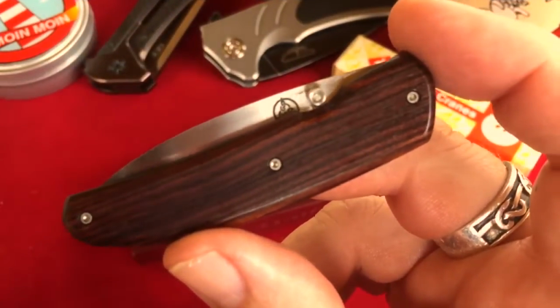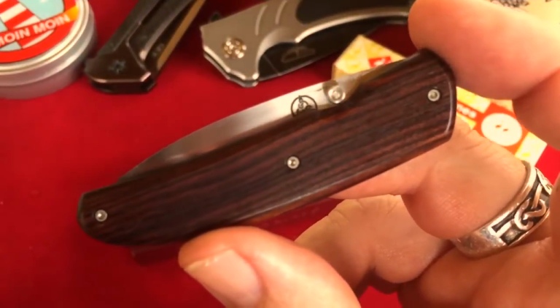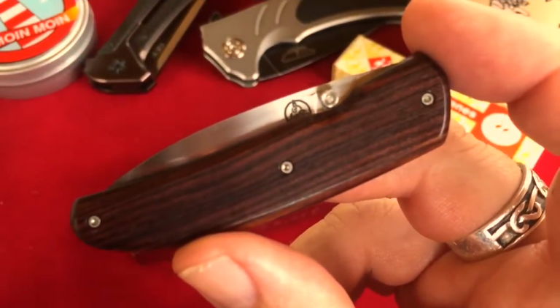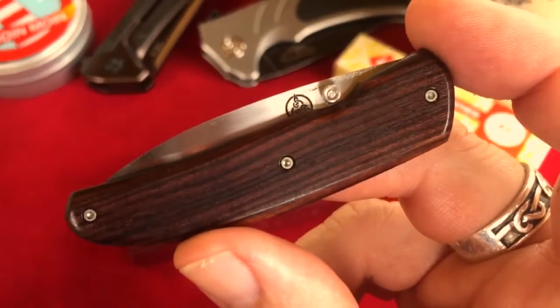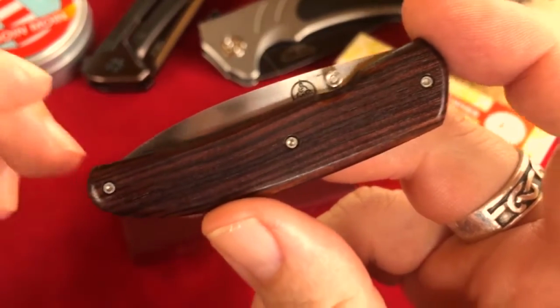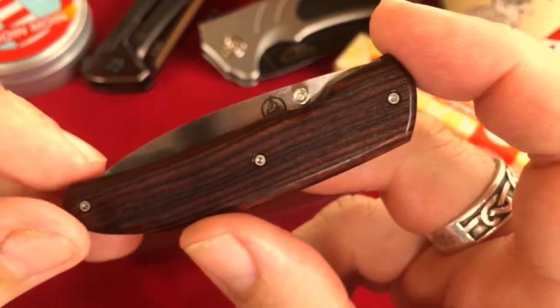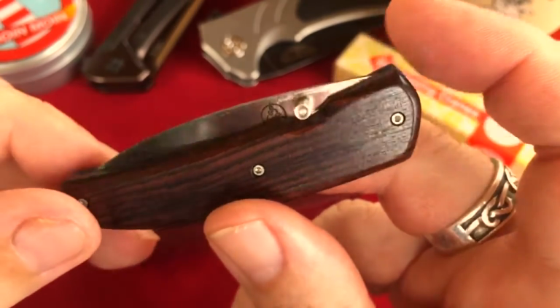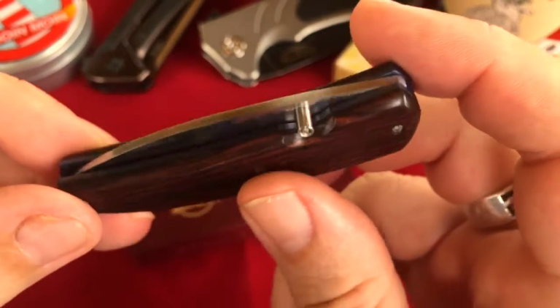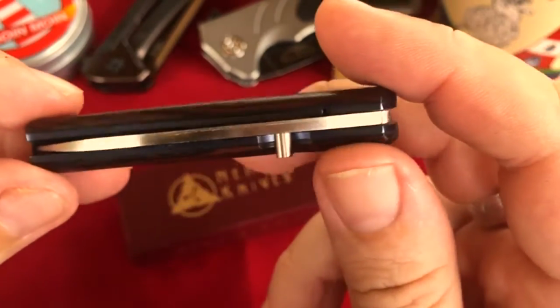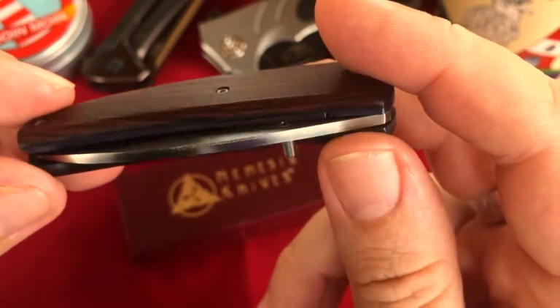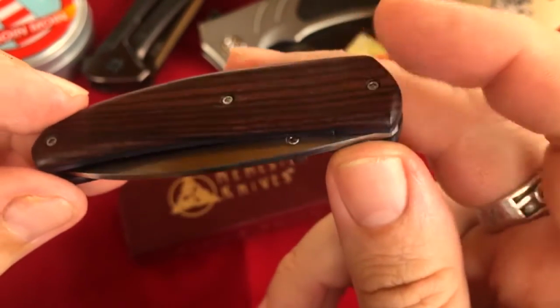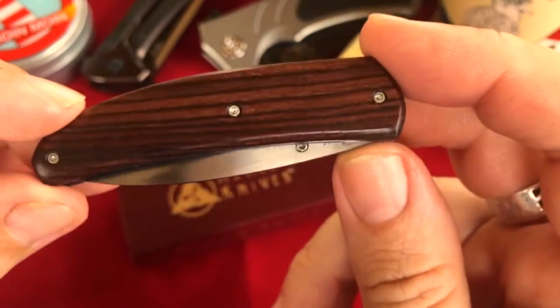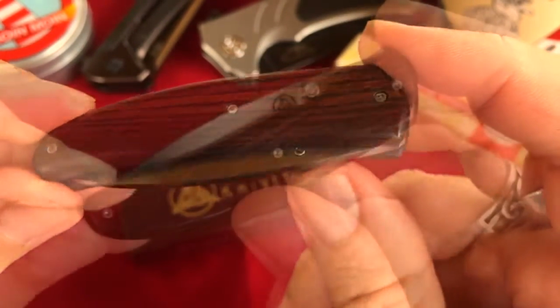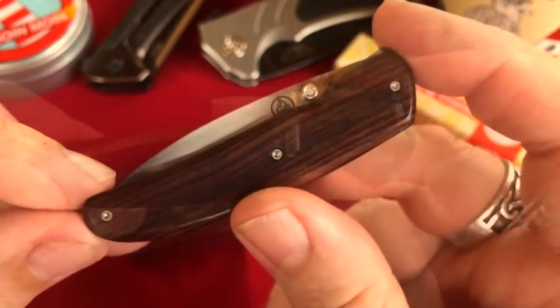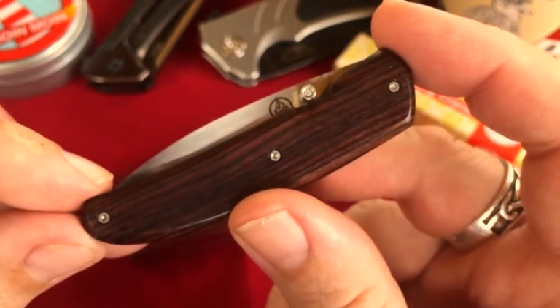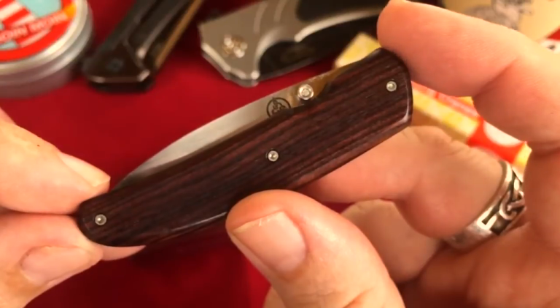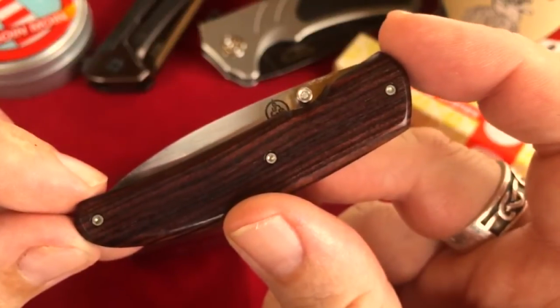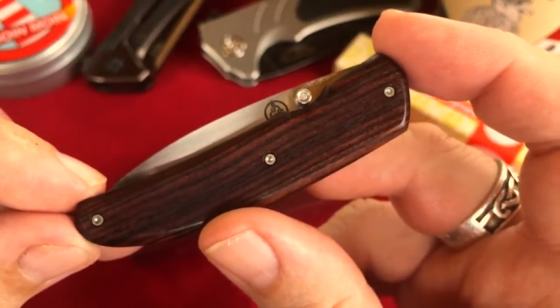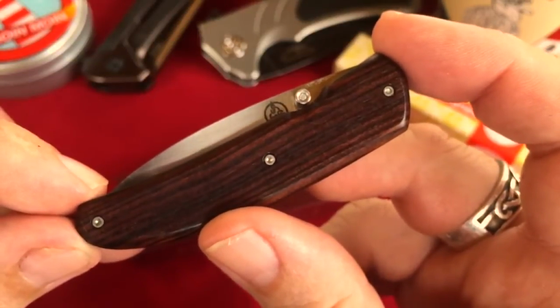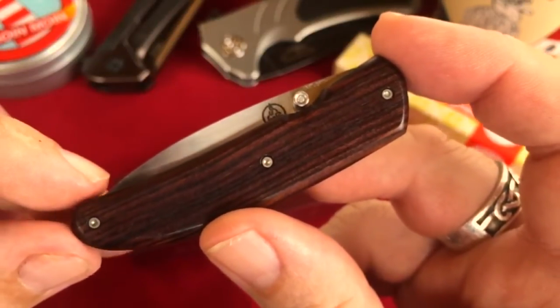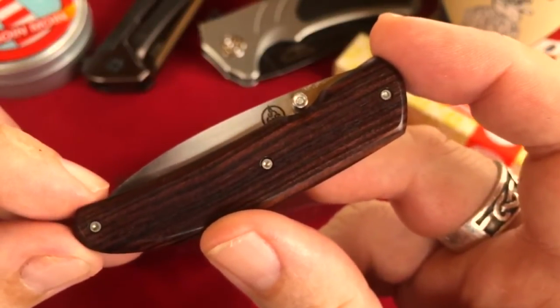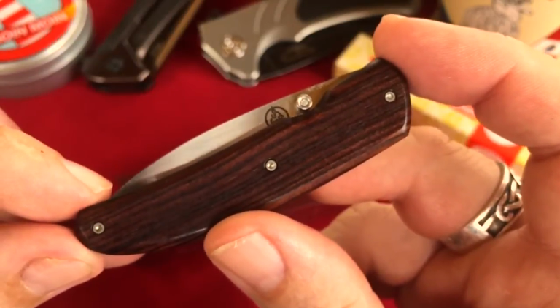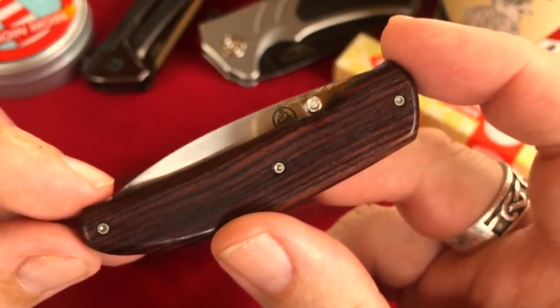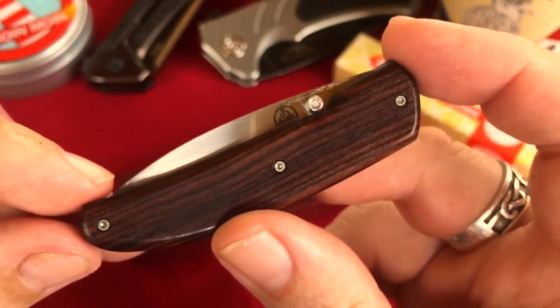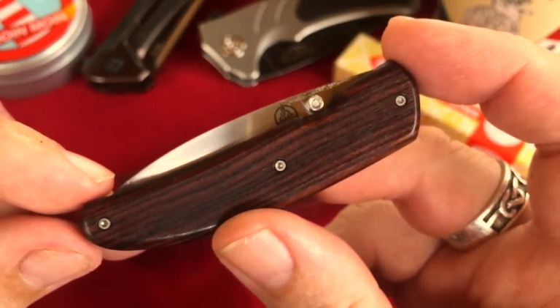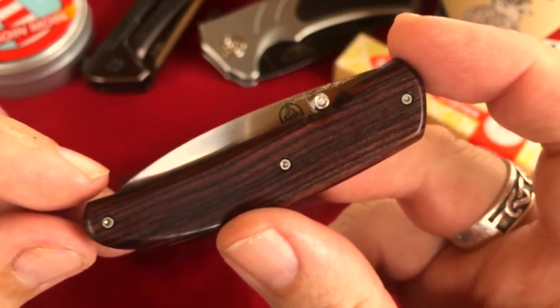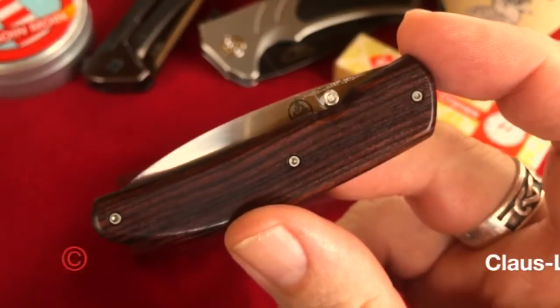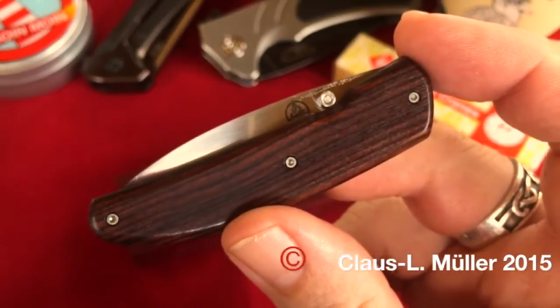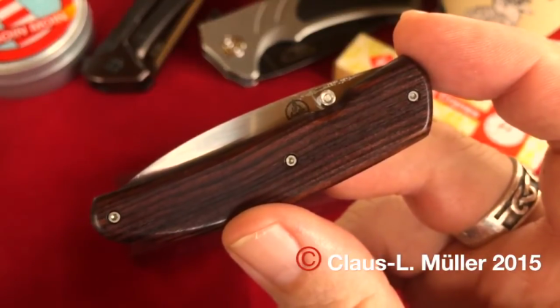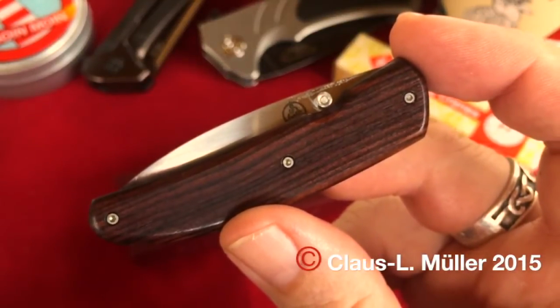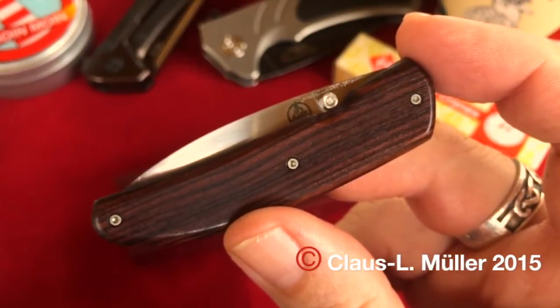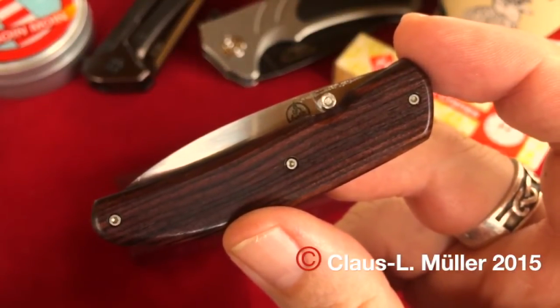This was the review of the Imp from Nemesis Knives. I hope you'll be with me again. Moin YouTube, dear knife friends — tschüss!